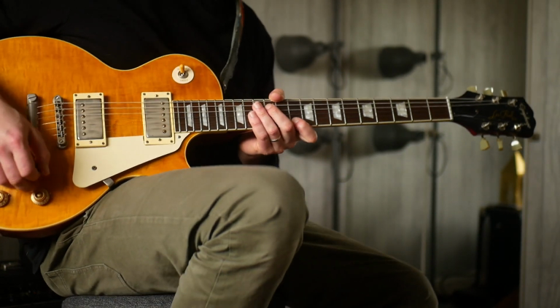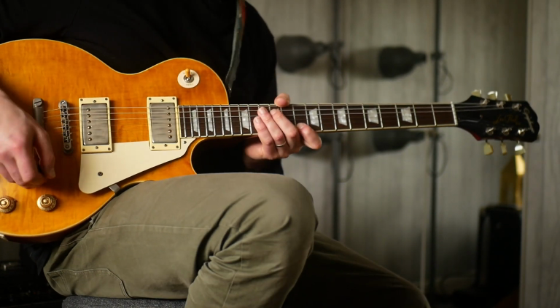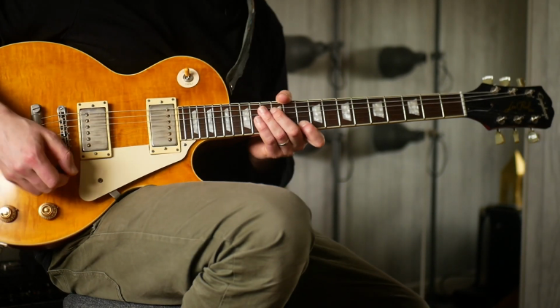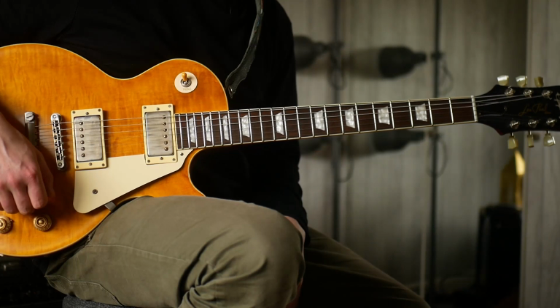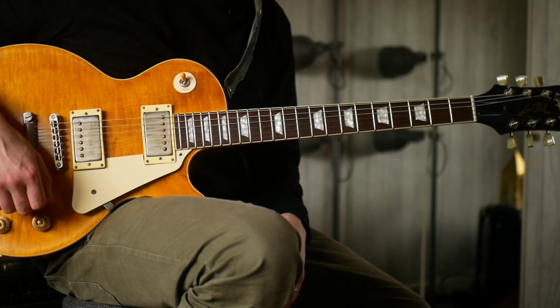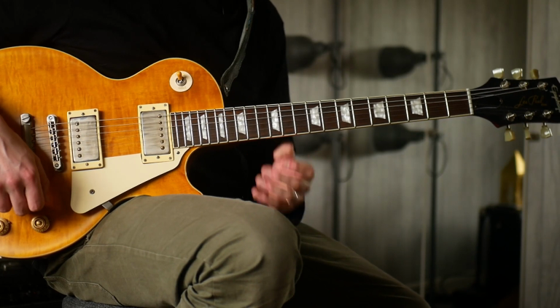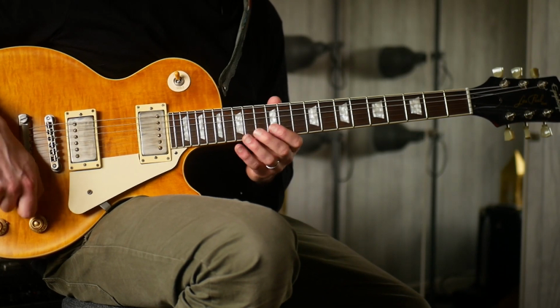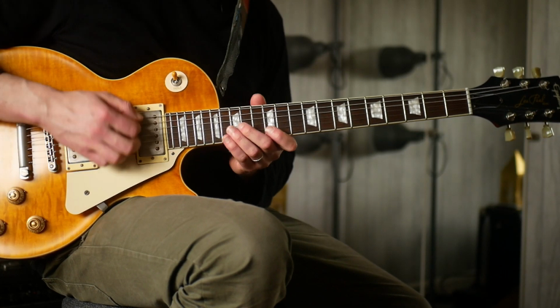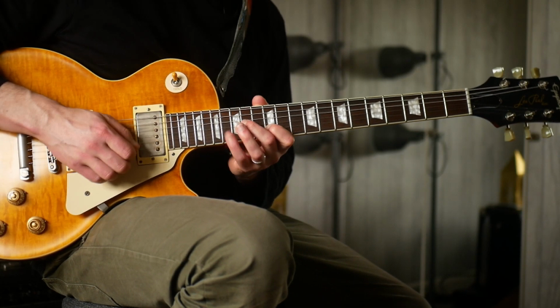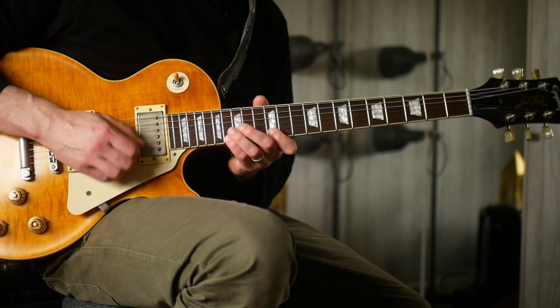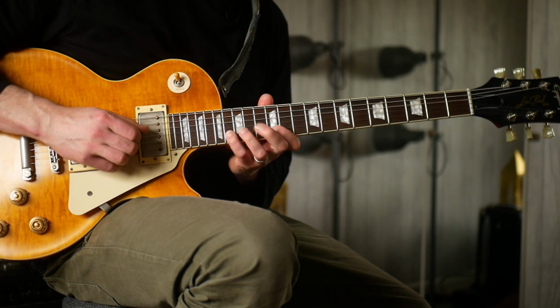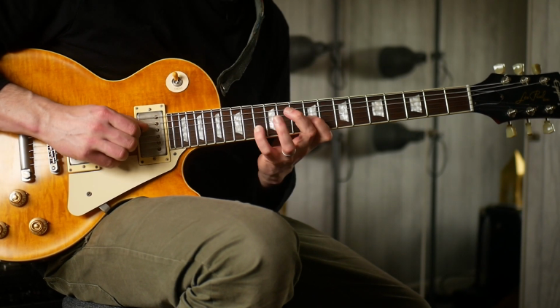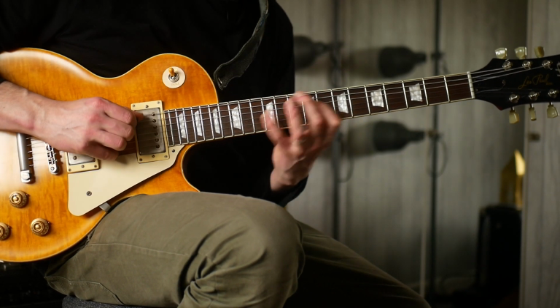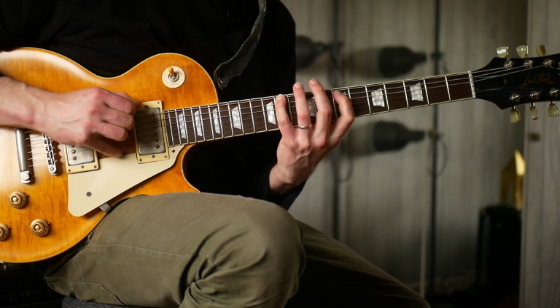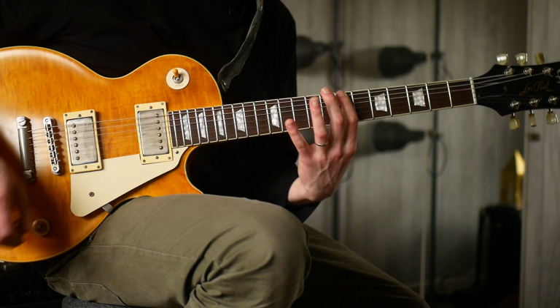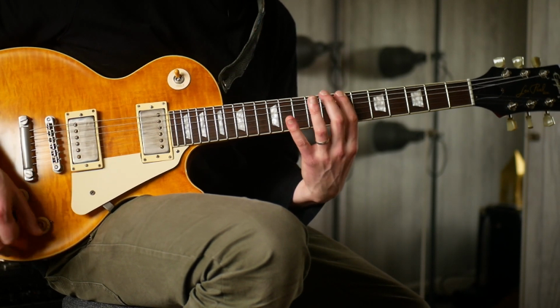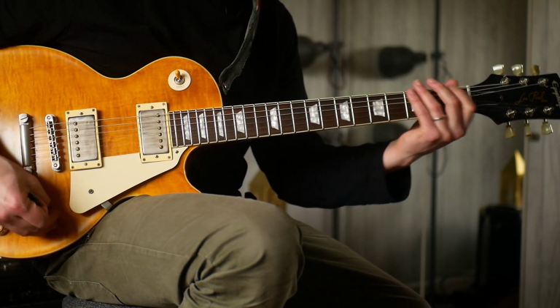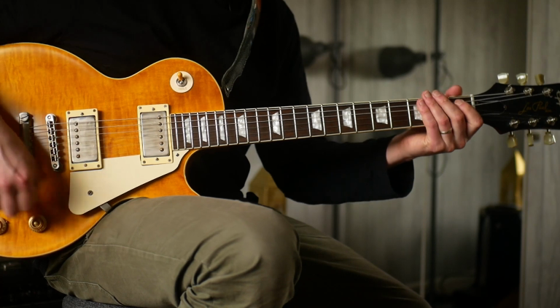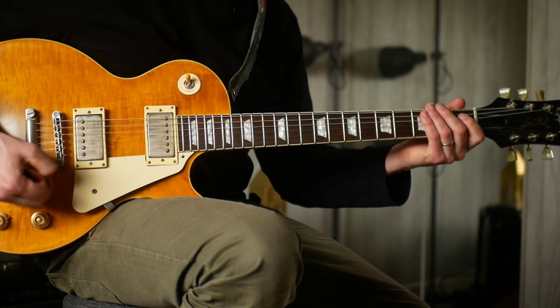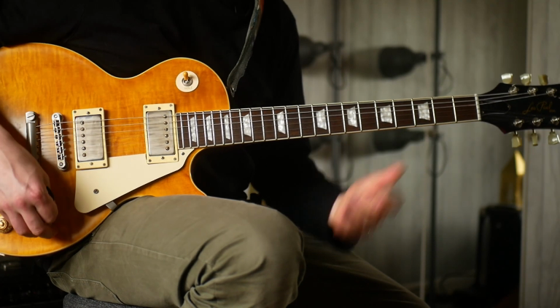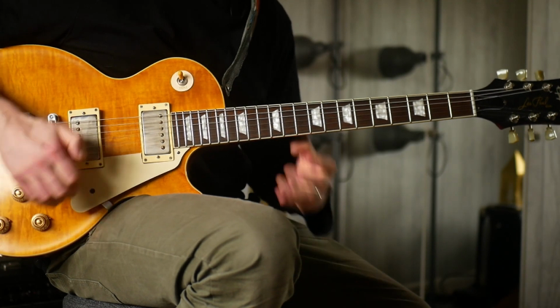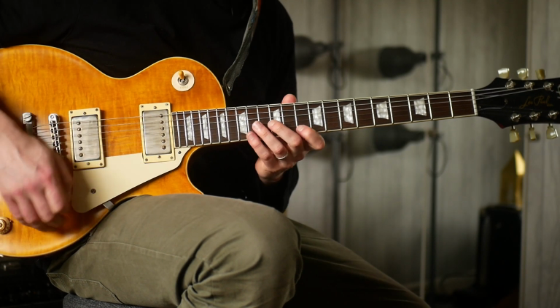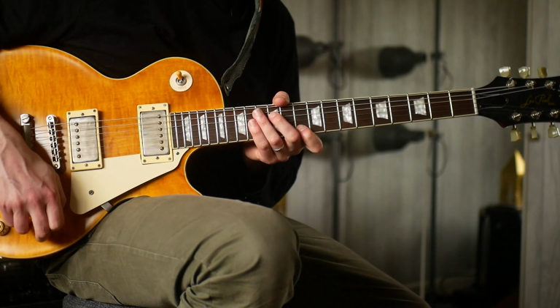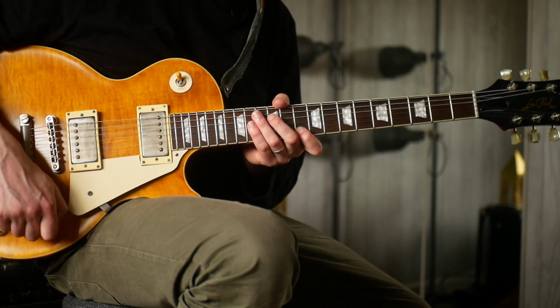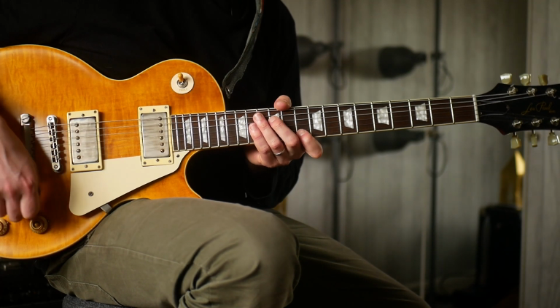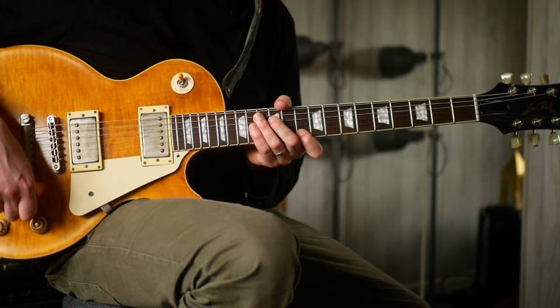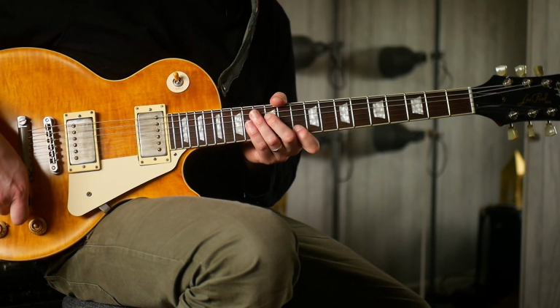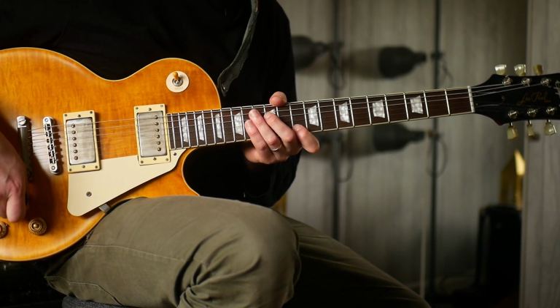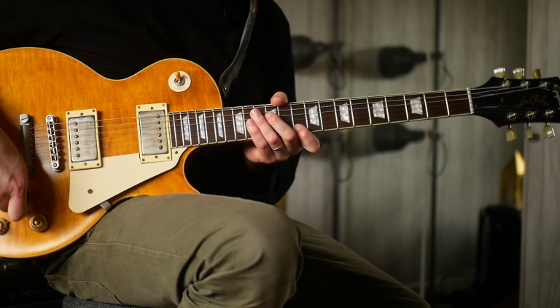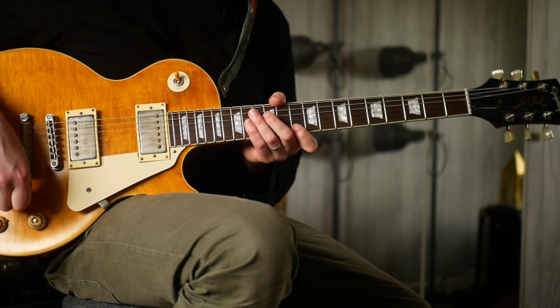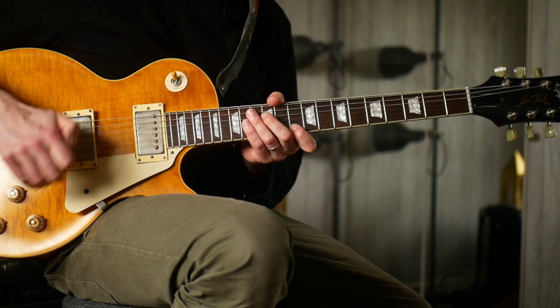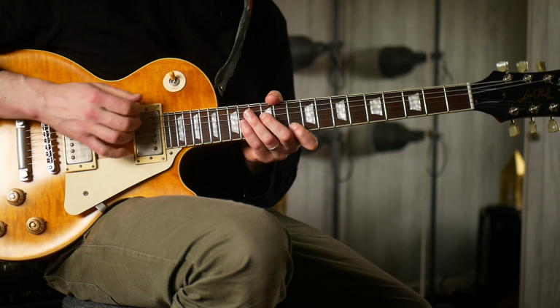So I was messing around with this kind of thing. If you've heard Under a Glass Moon, there's a little lick that does that. And that is essentially a major 7 thing. So I was playing in D major.